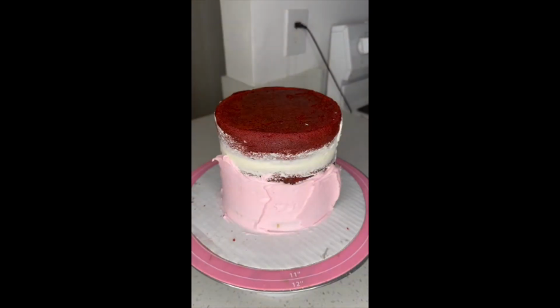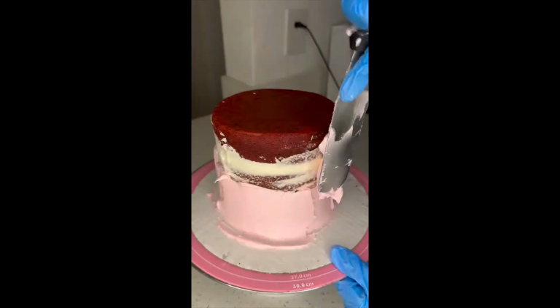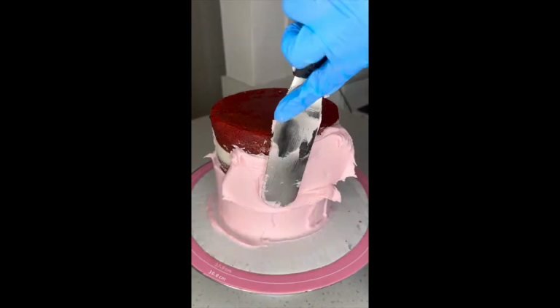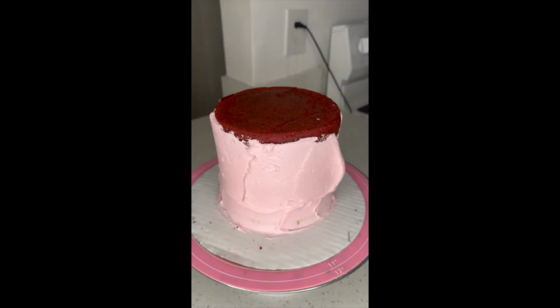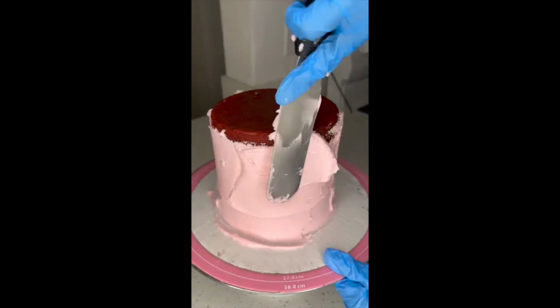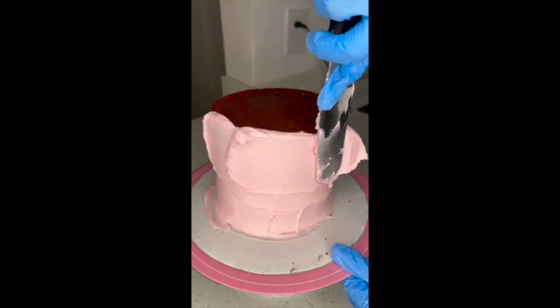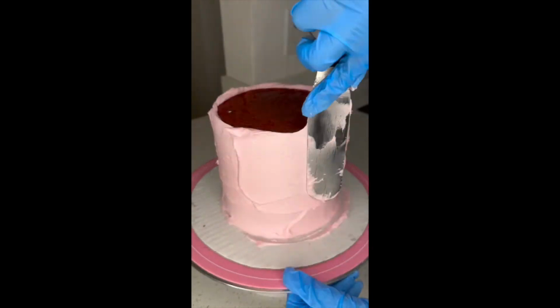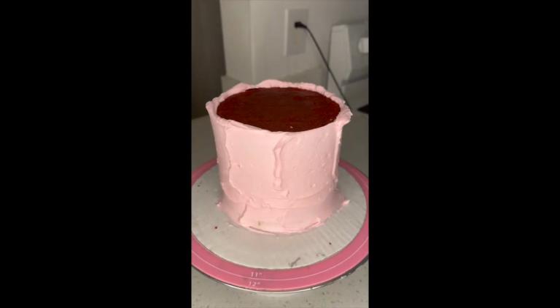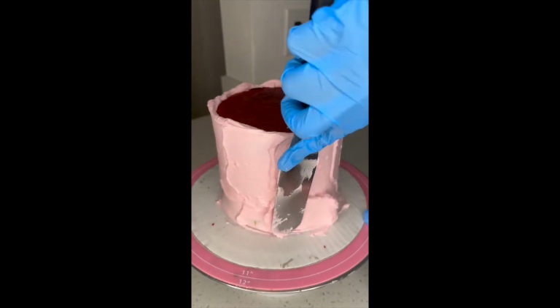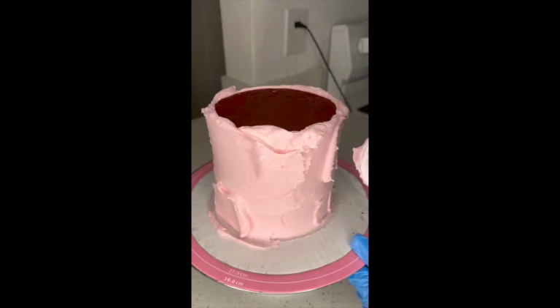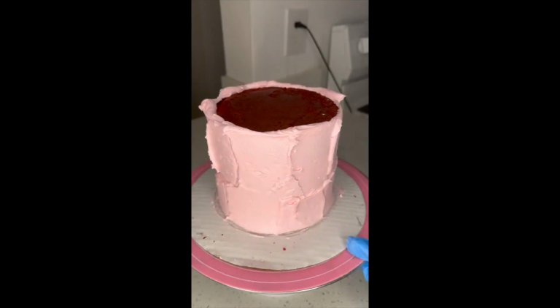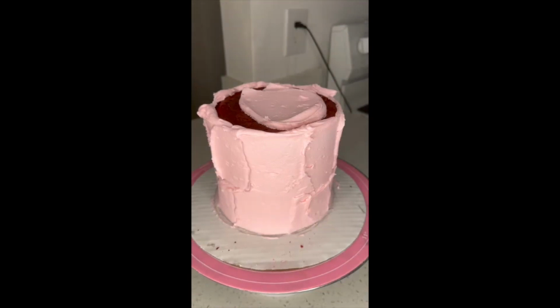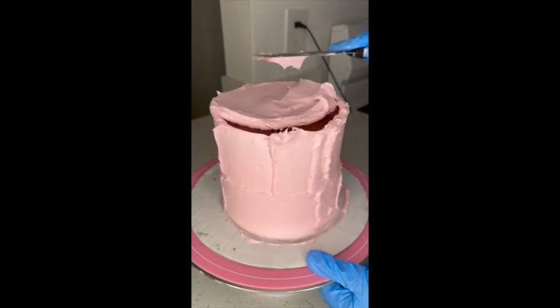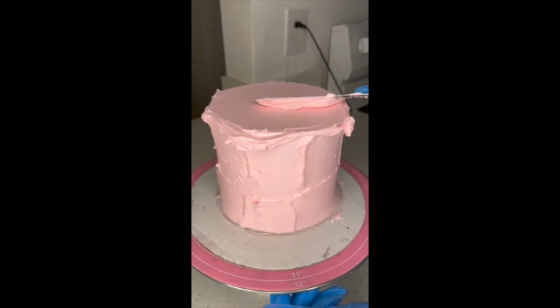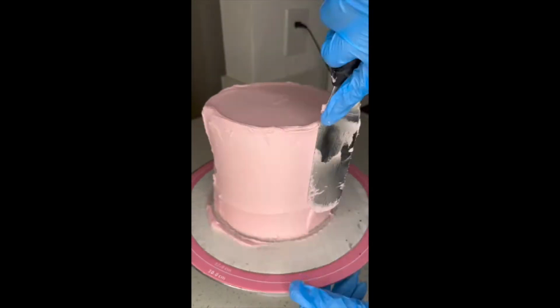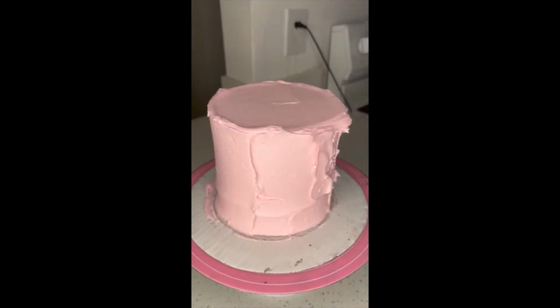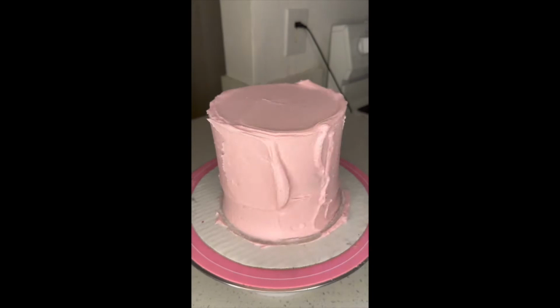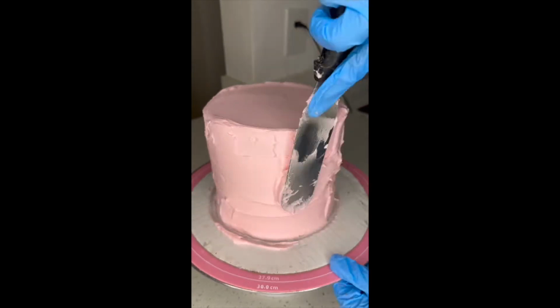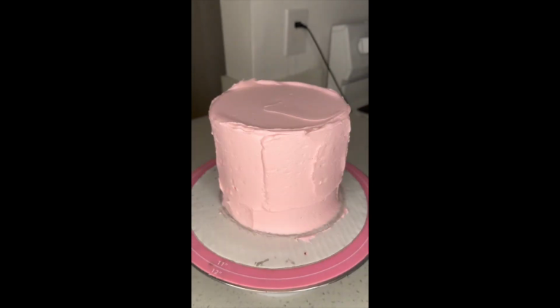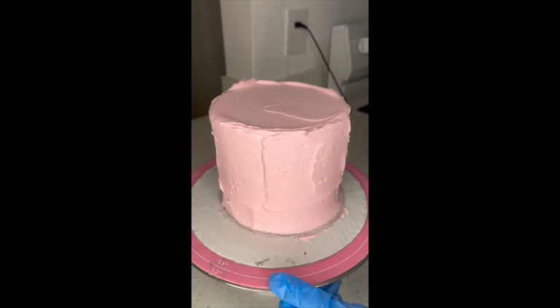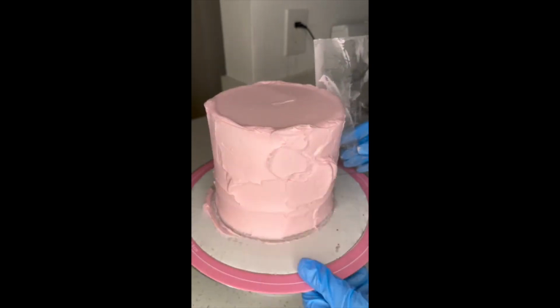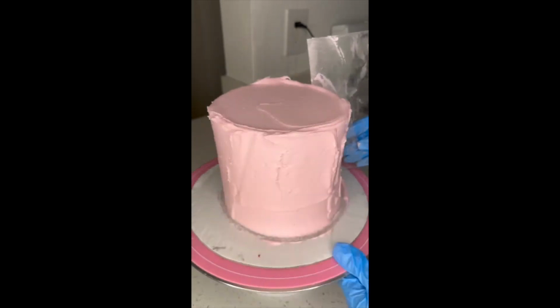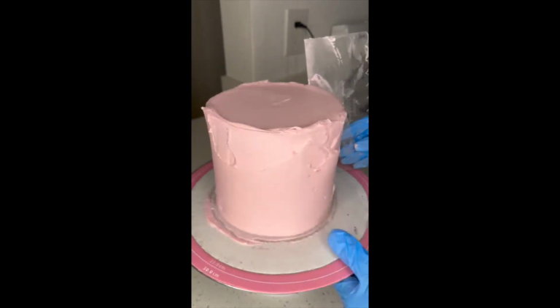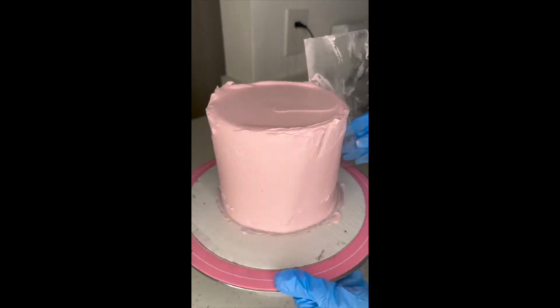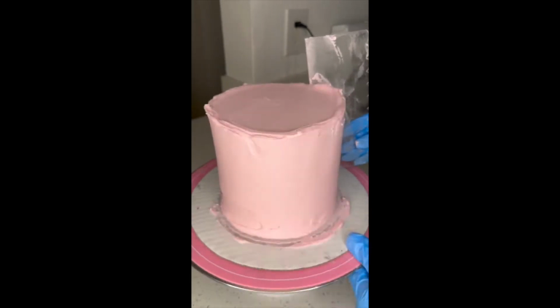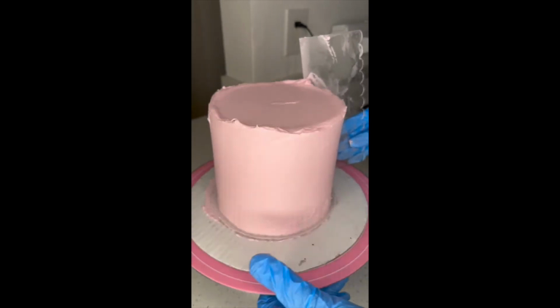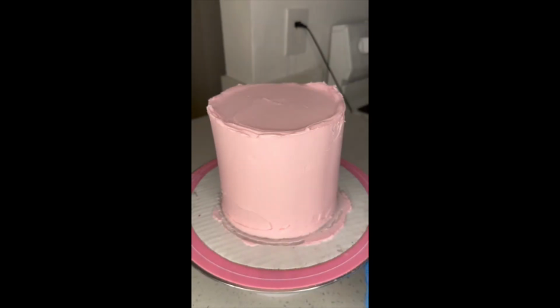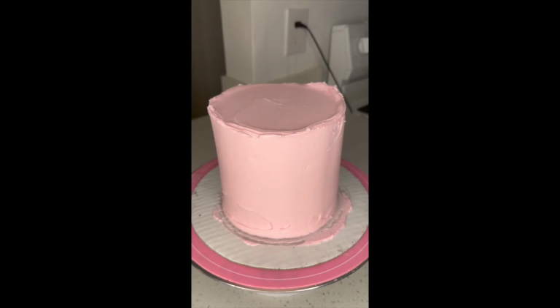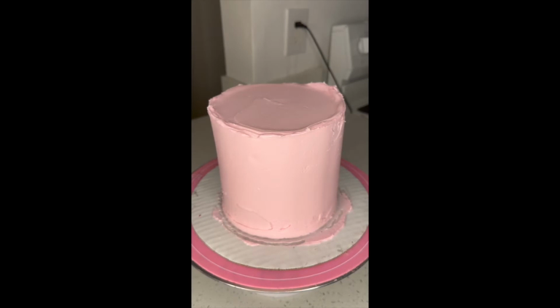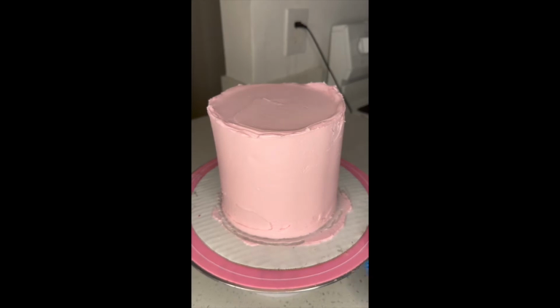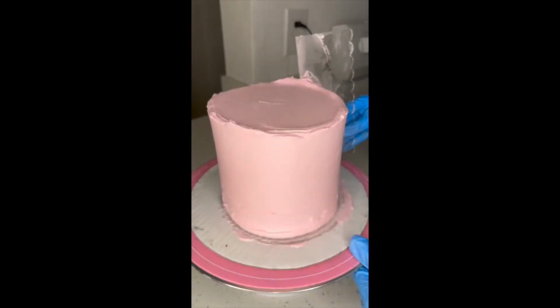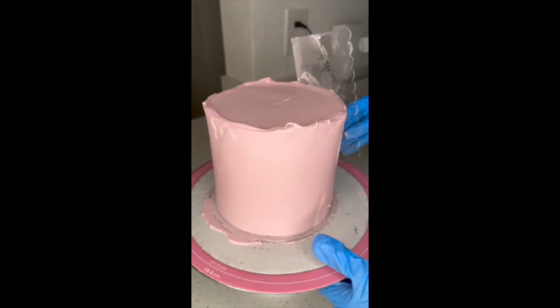I'm repeating the same steps with my six-inch cake — crumb coating it and putting it in the freezer as well for five minutes. You could put it in the fridge but you just have to leave it a bit longer; the freezer just works faster for me.